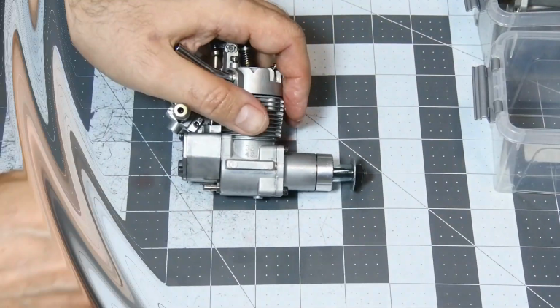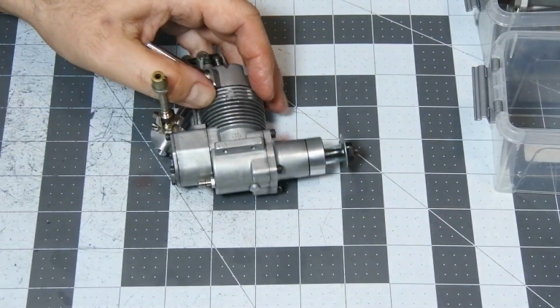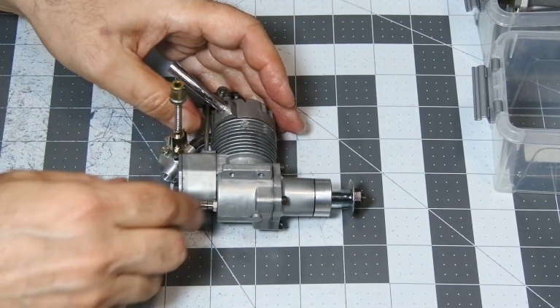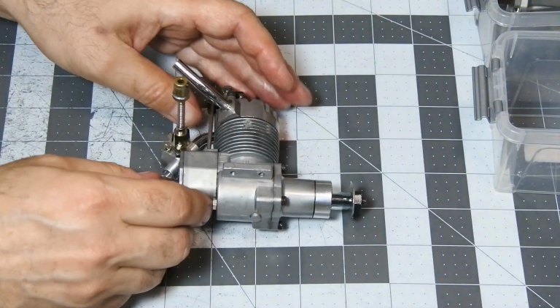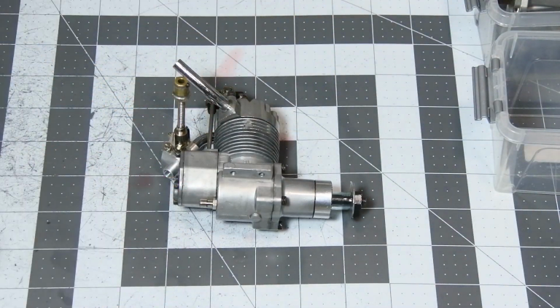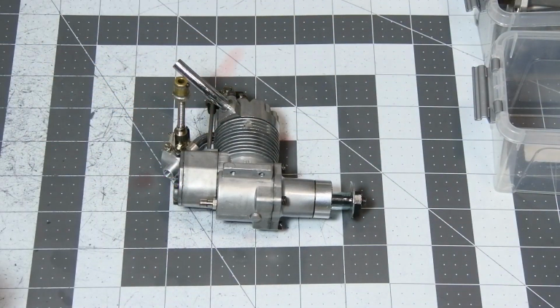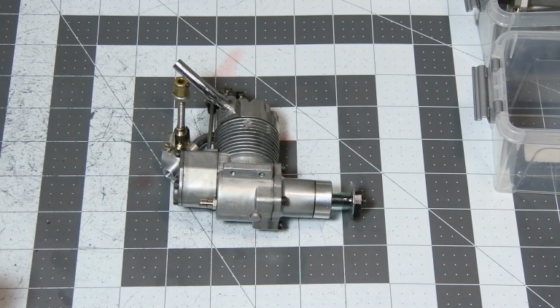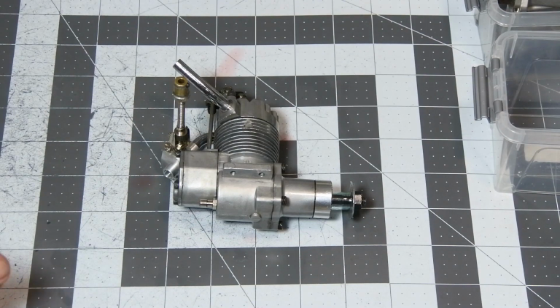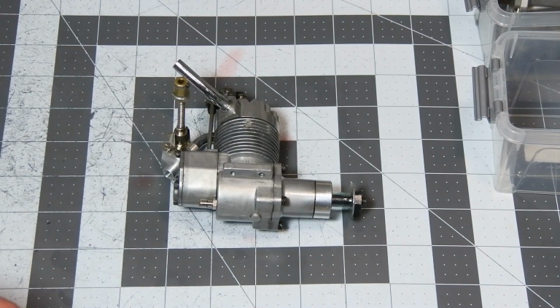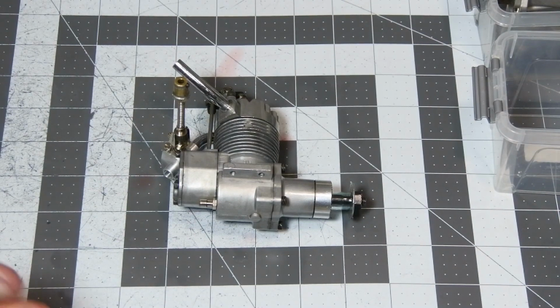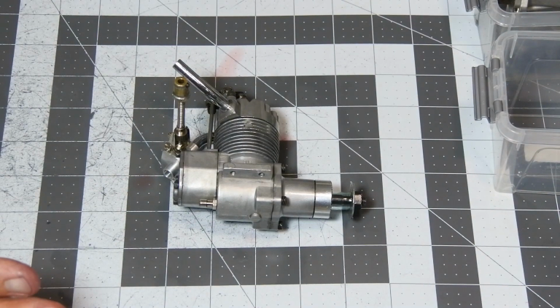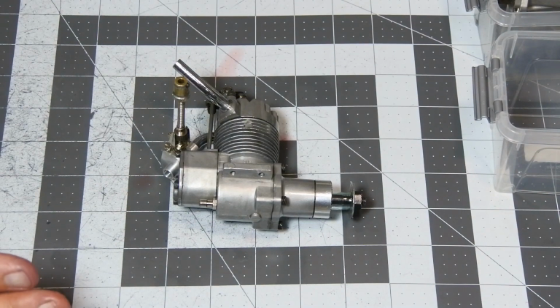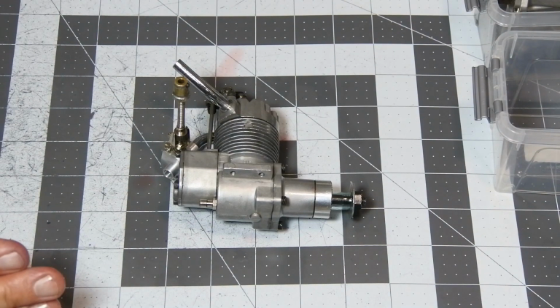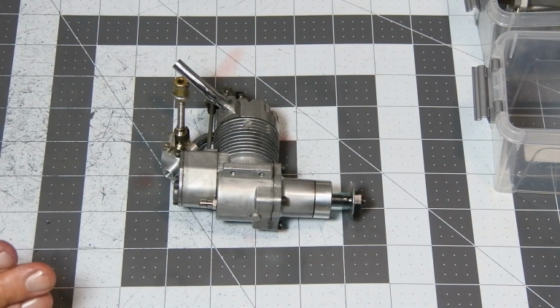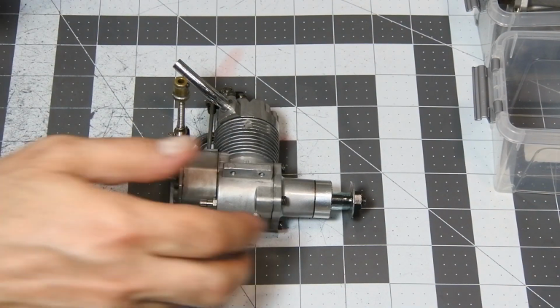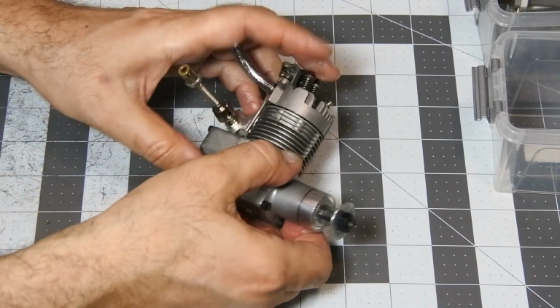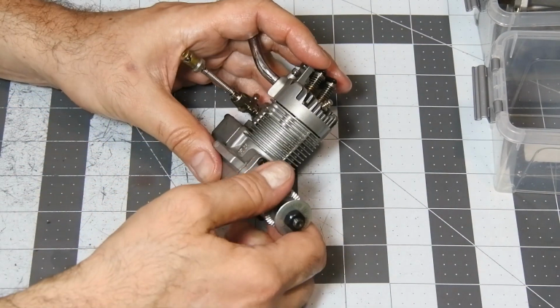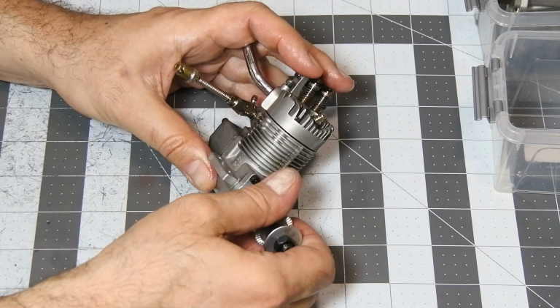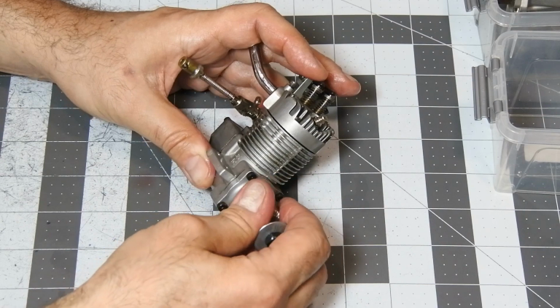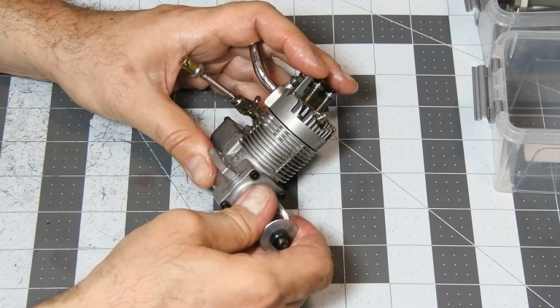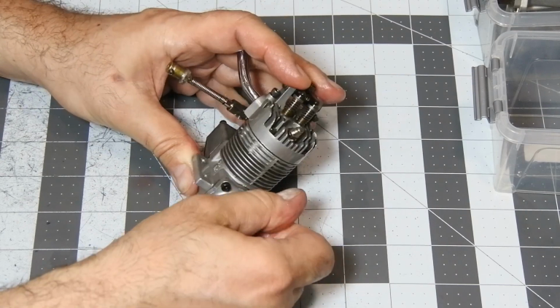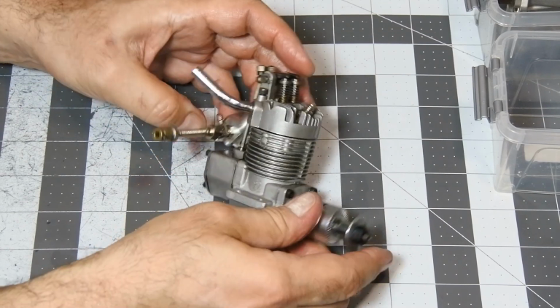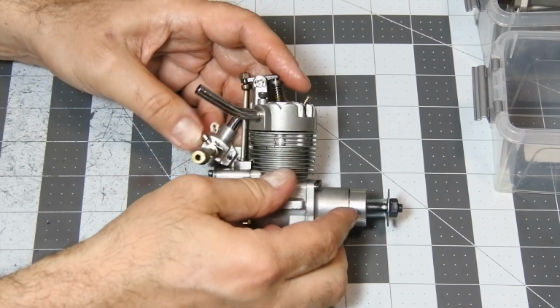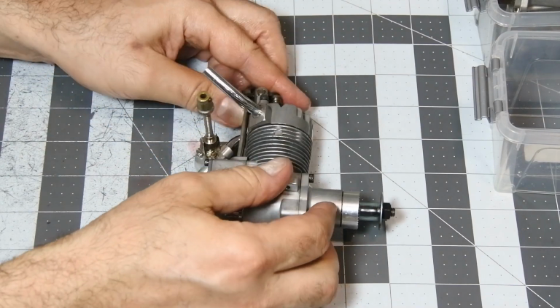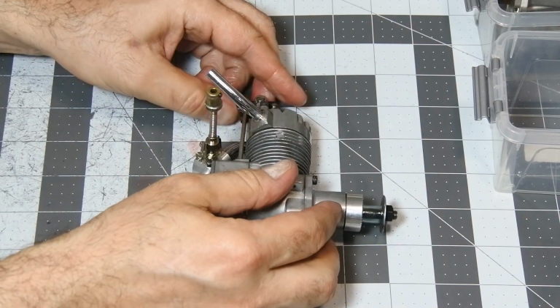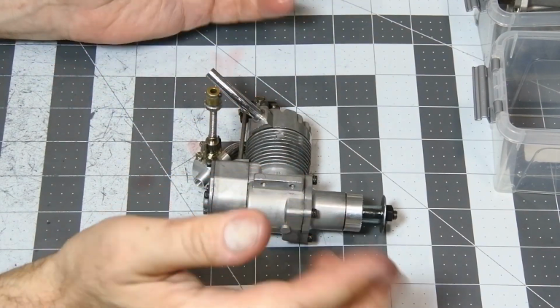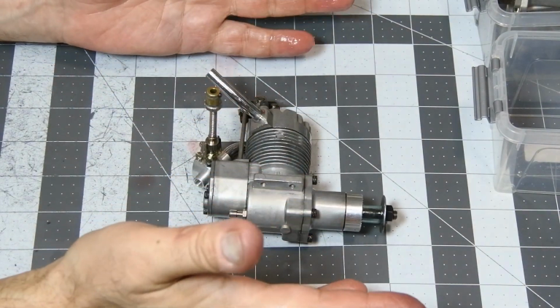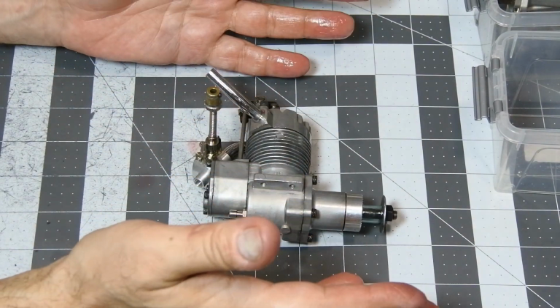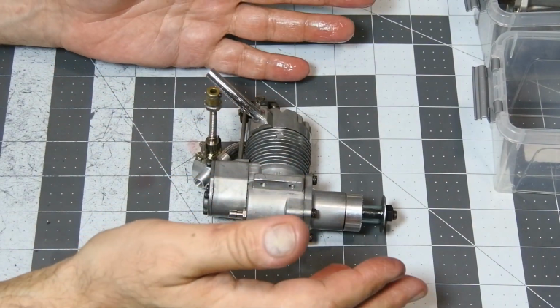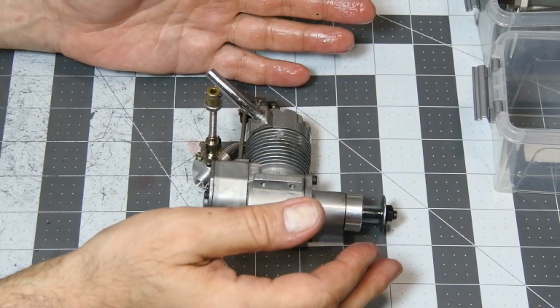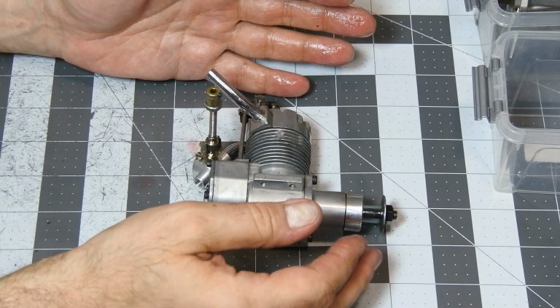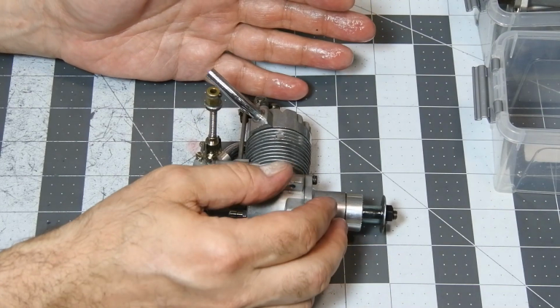So, that's everything. The engine is ready for storage, excellently protected from possible corrosion. Thank you for watching Crazy Engines, and have a nice day!